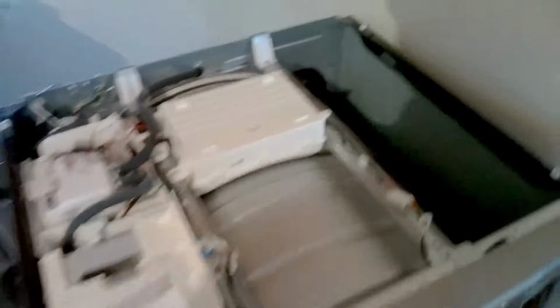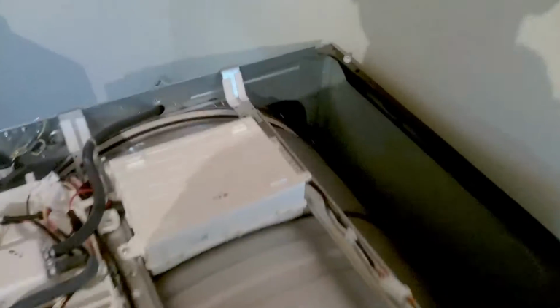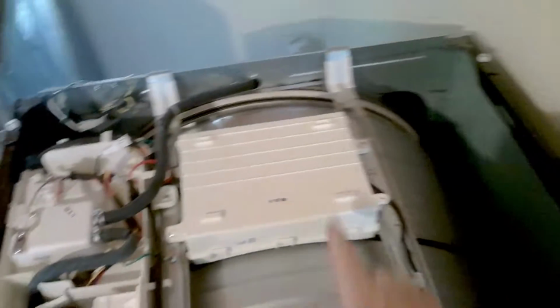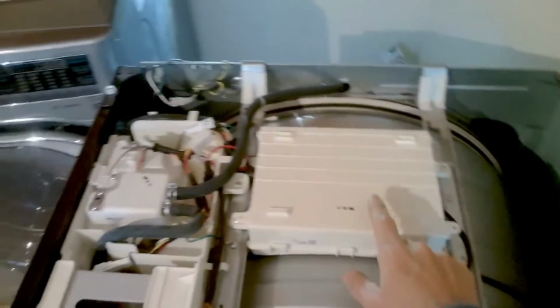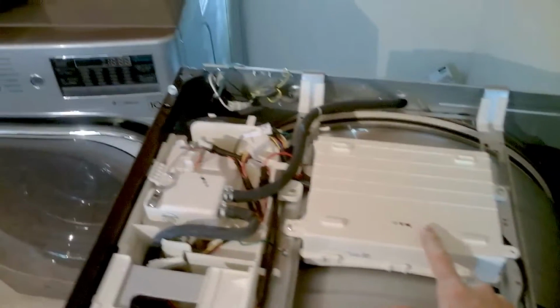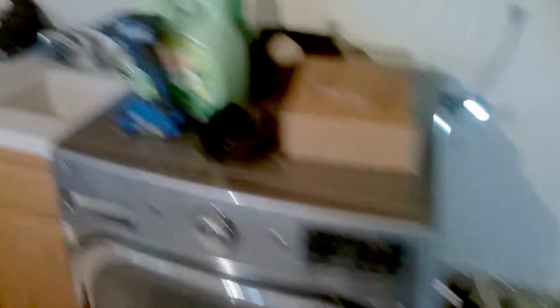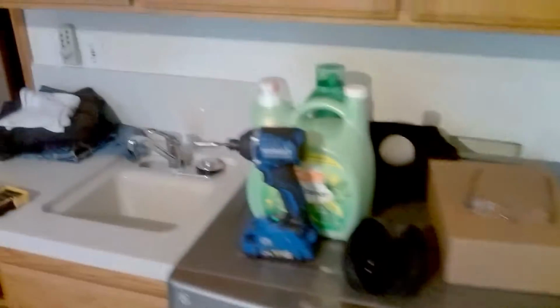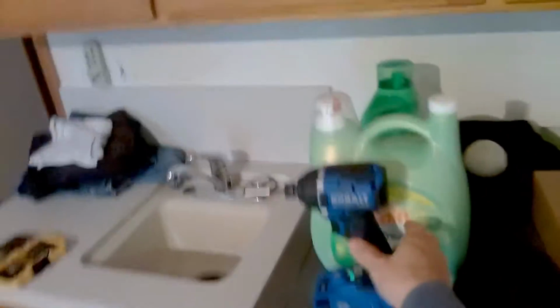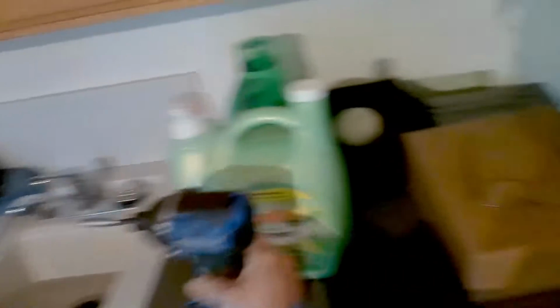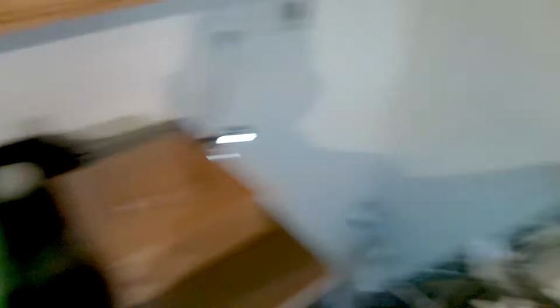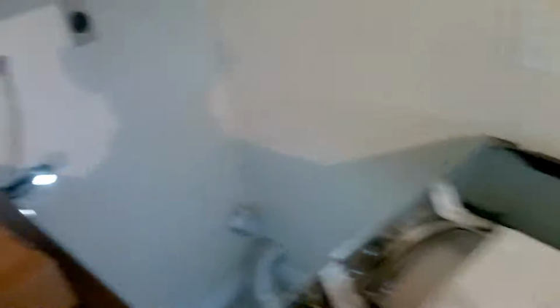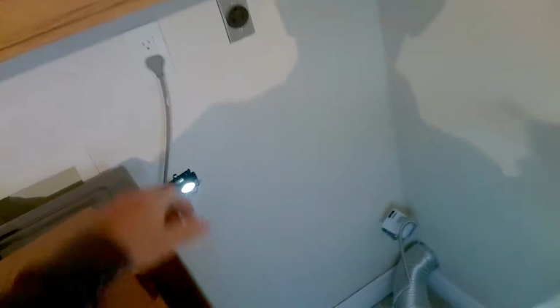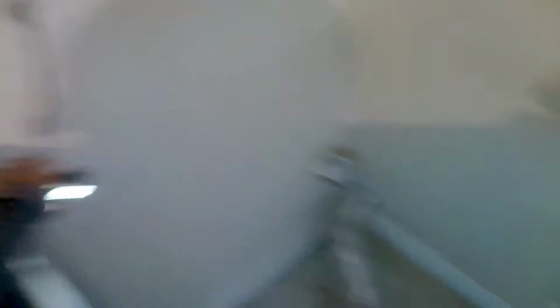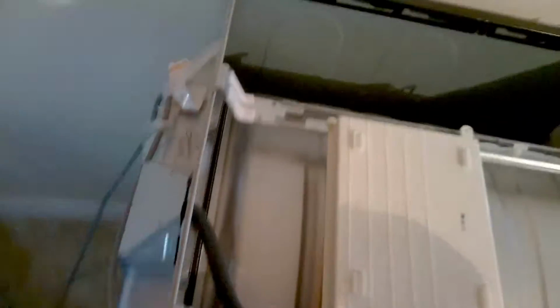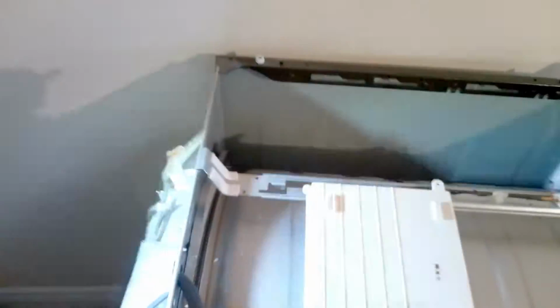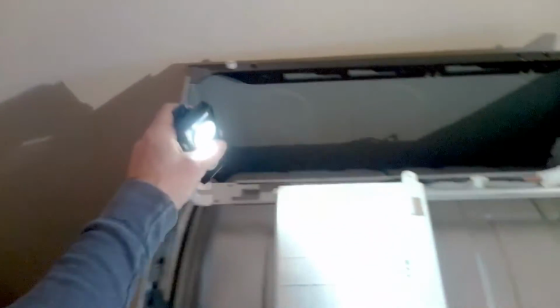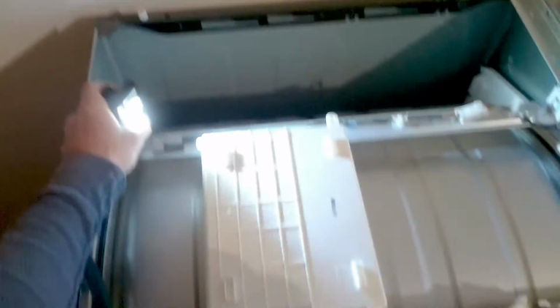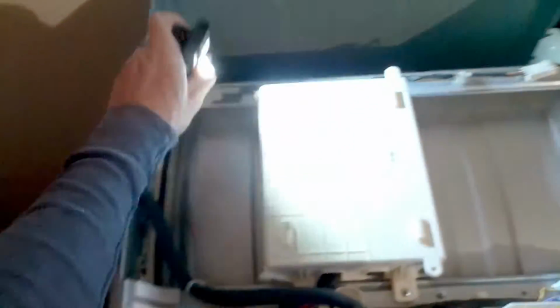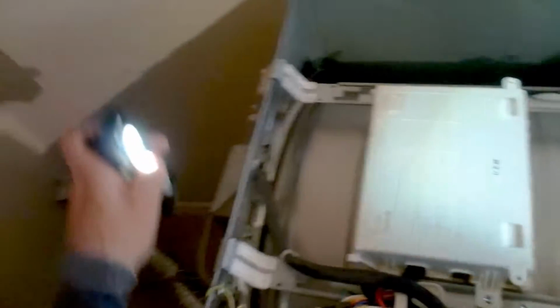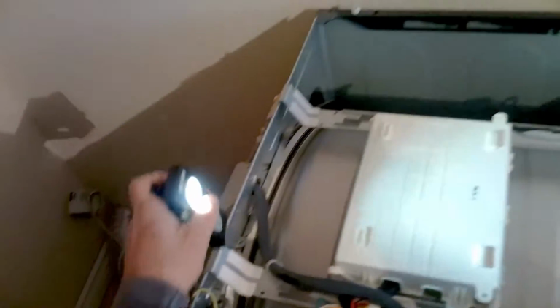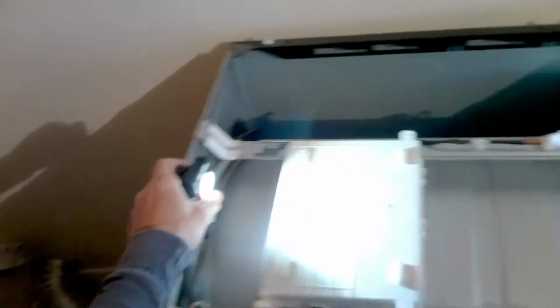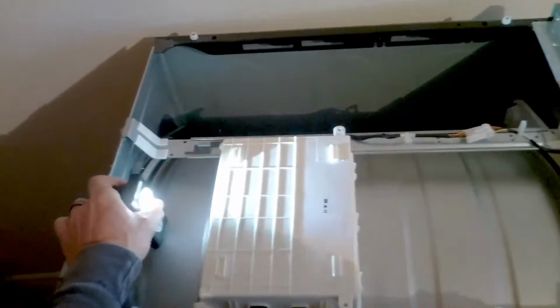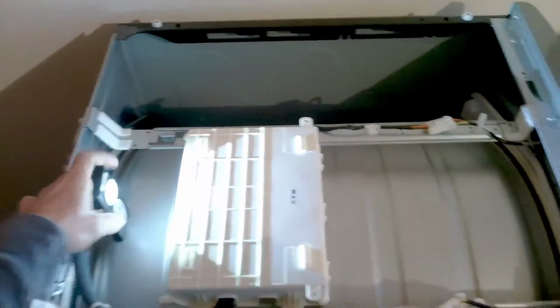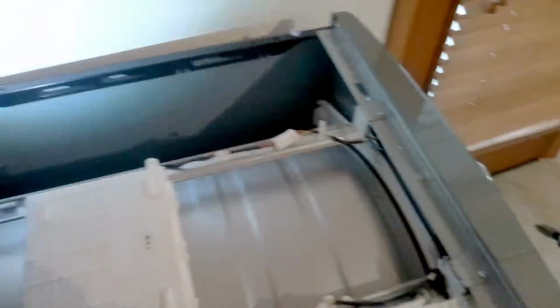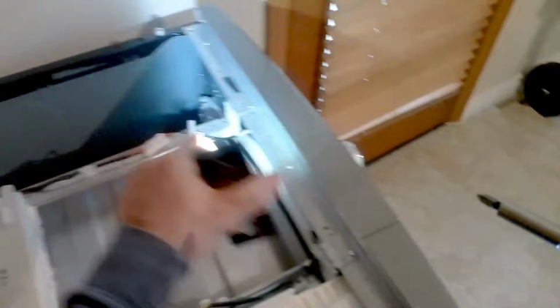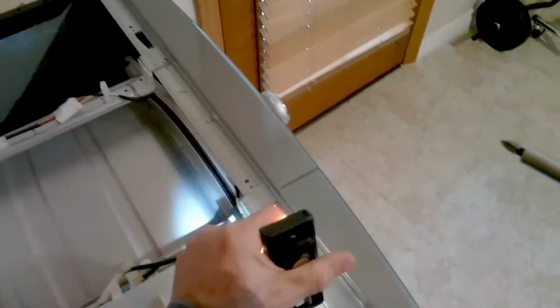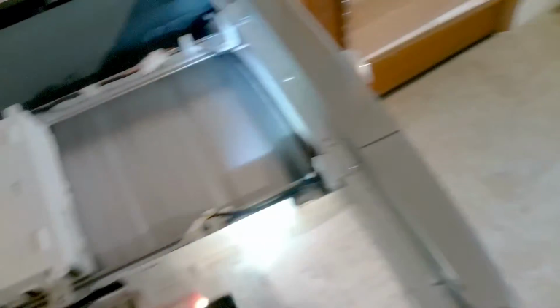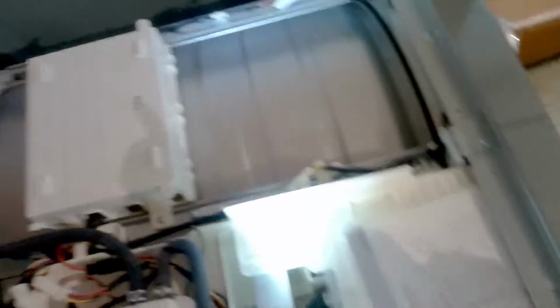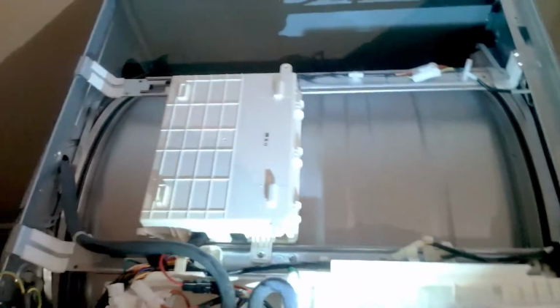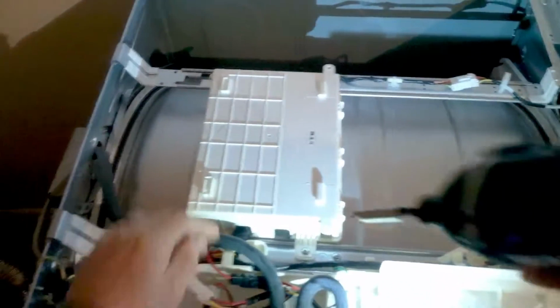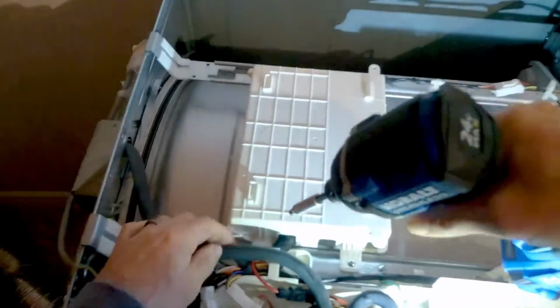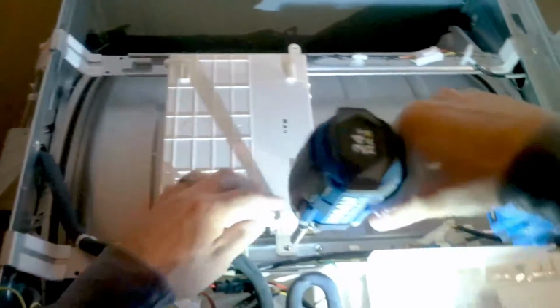Right here is the main control board. They actually put this on top of the dryer, which is fairly easy to get to and replace. You have two Phillips screws — one on the right and one on the left.